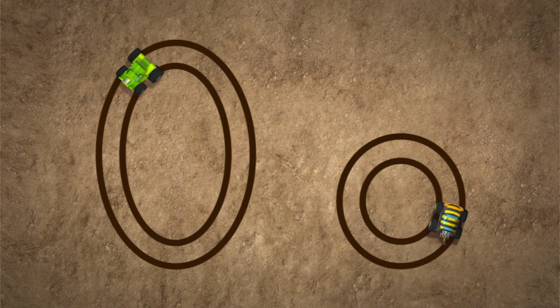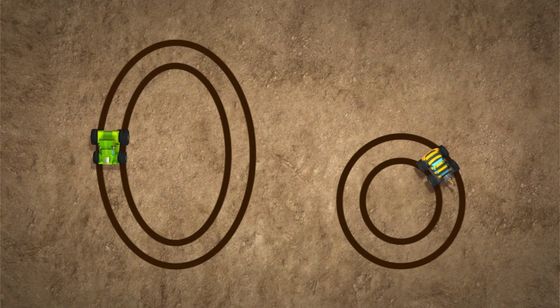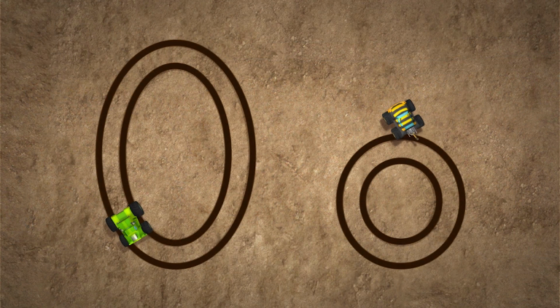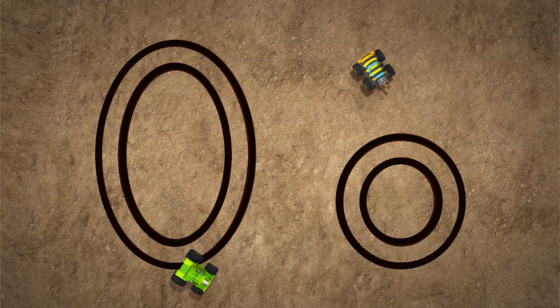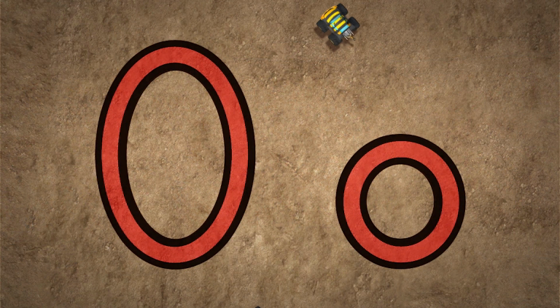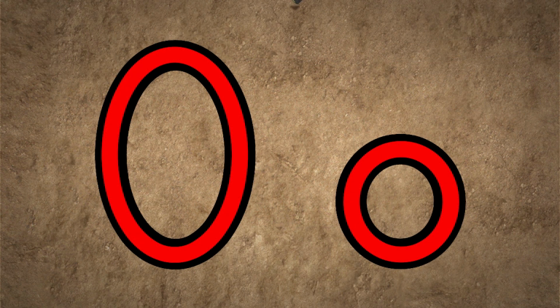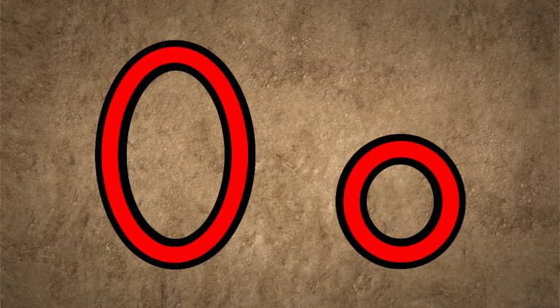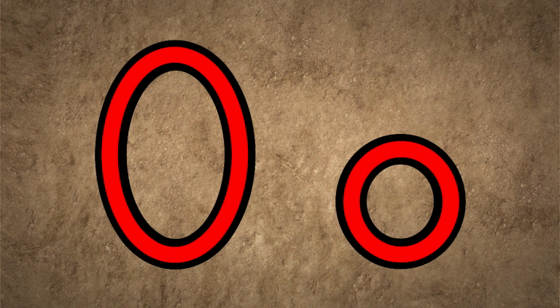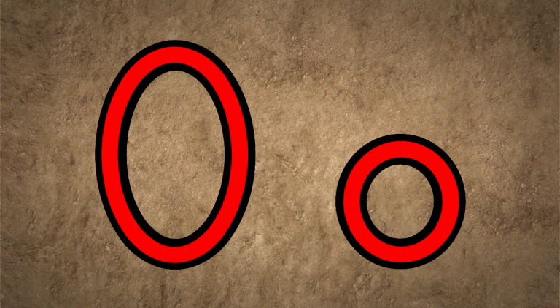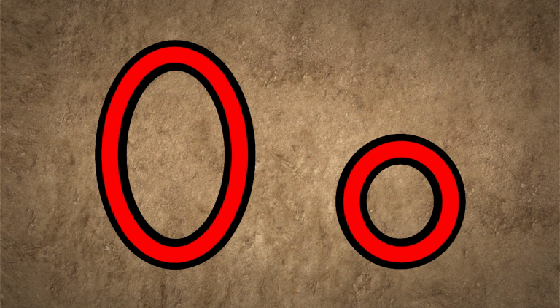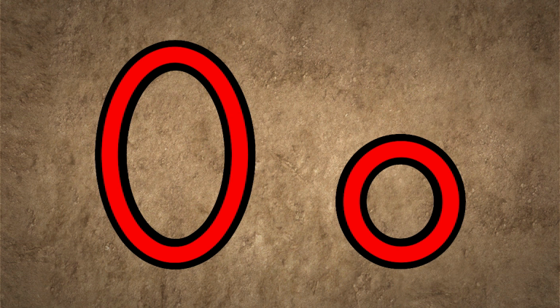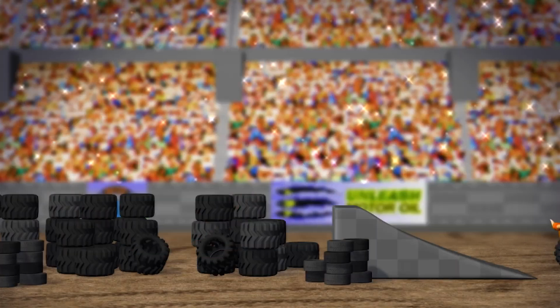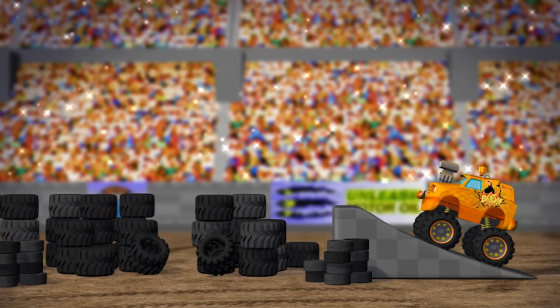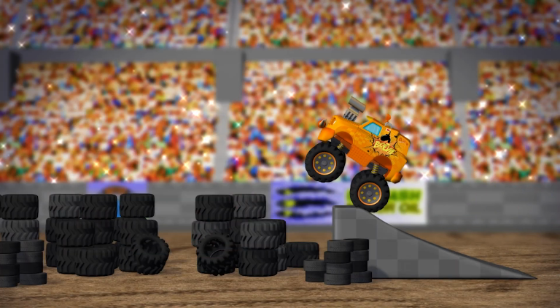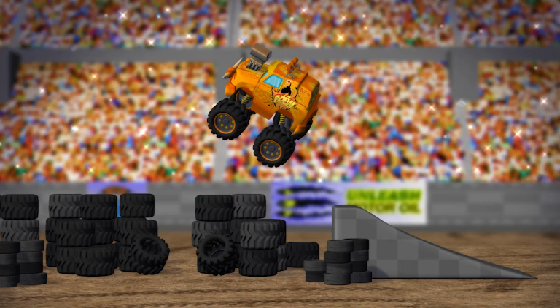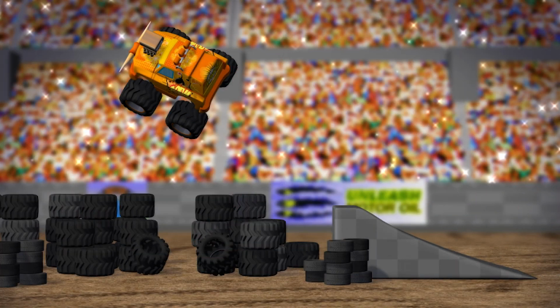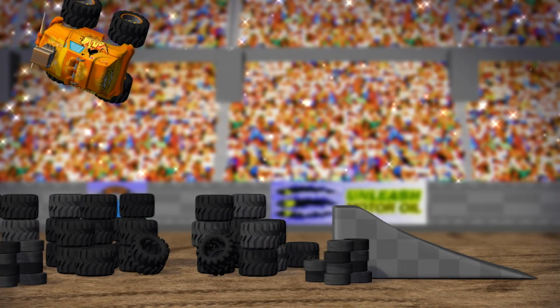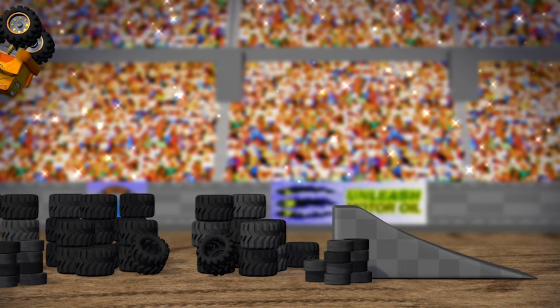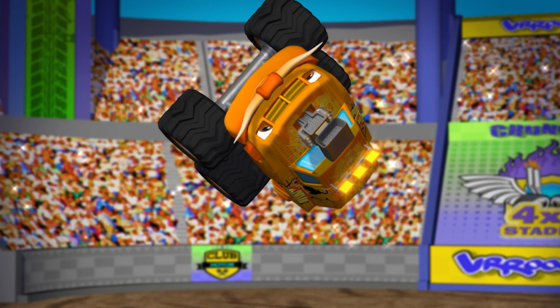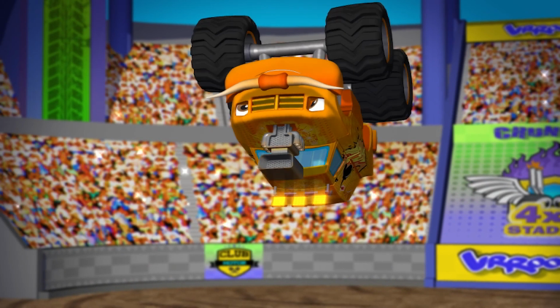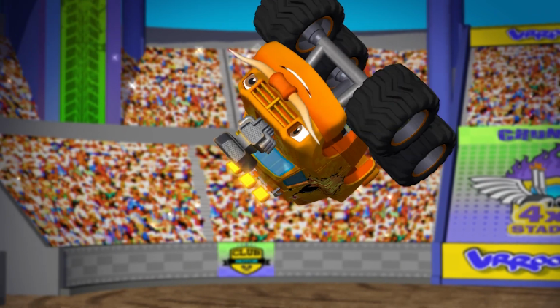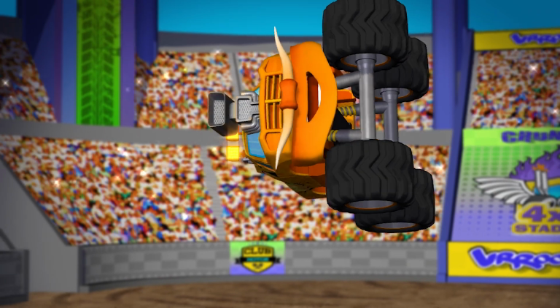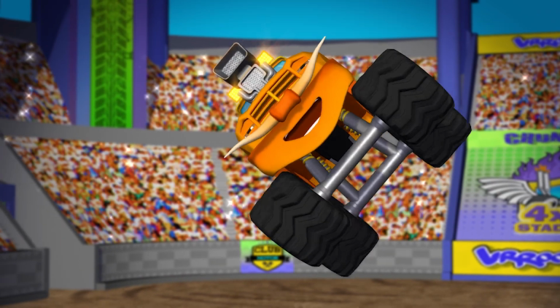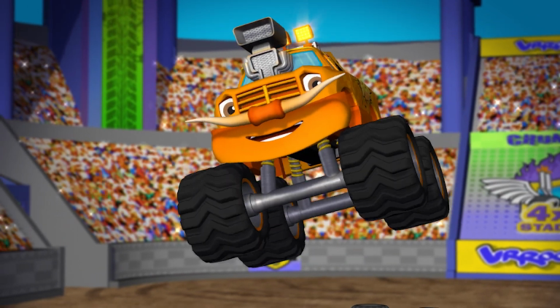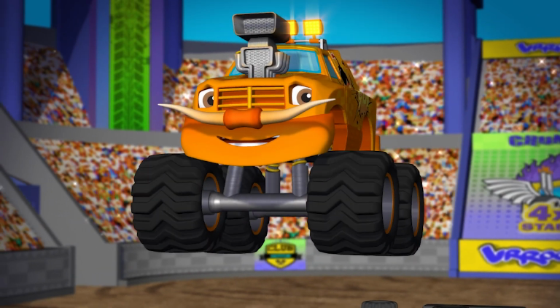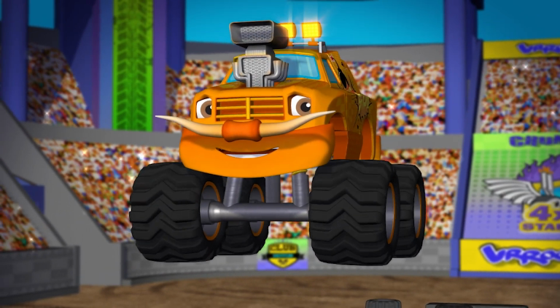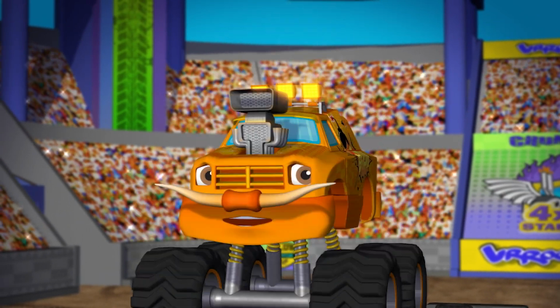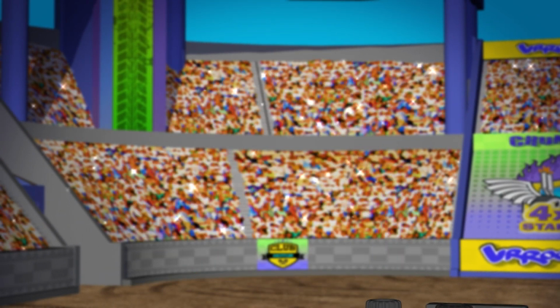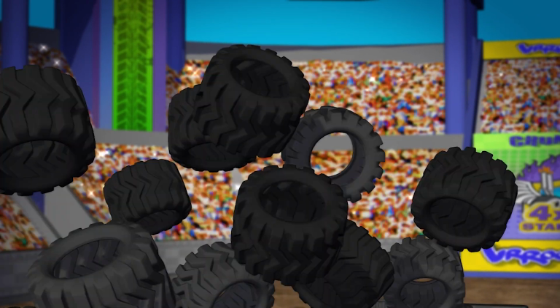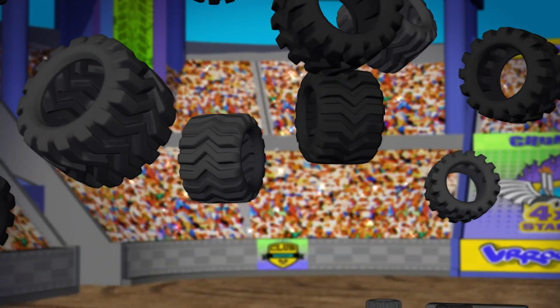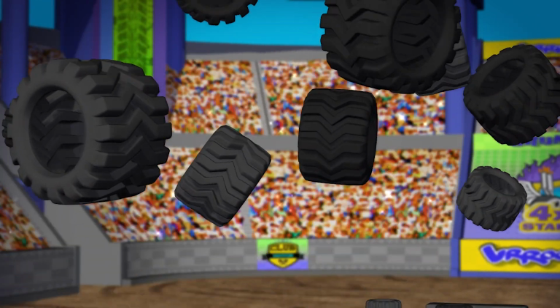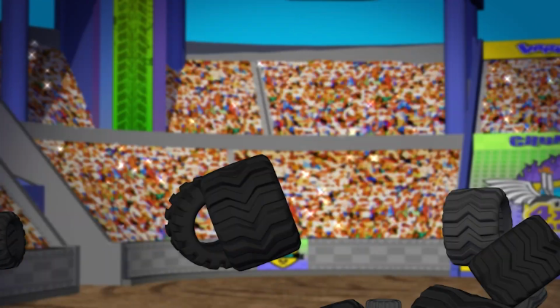O is the first letter in over — Boom Boom is soaring over the tires, and then crashes into them. Oof!